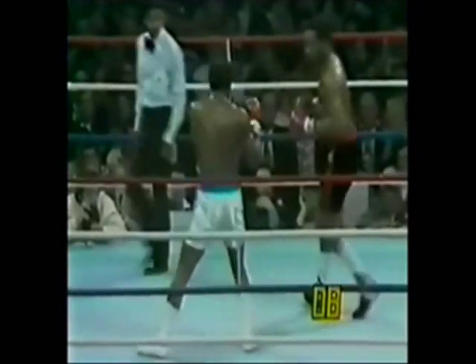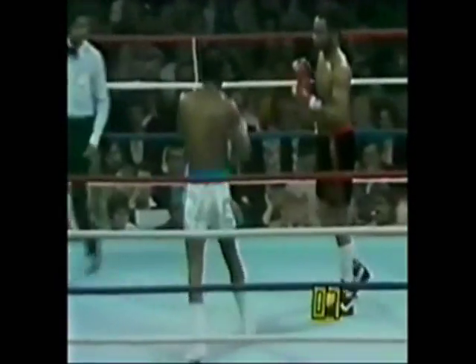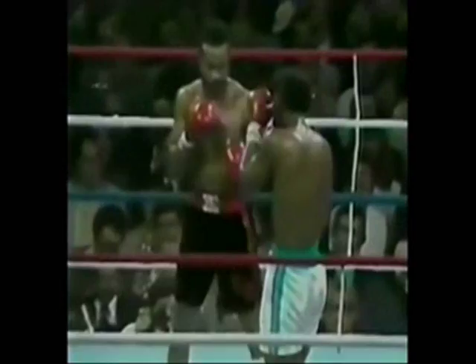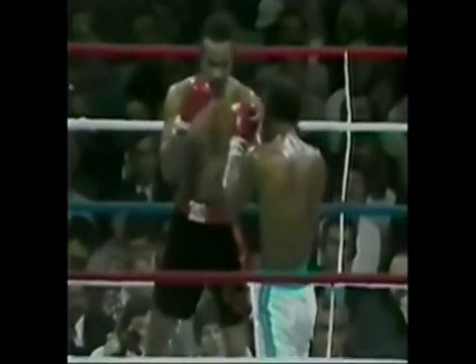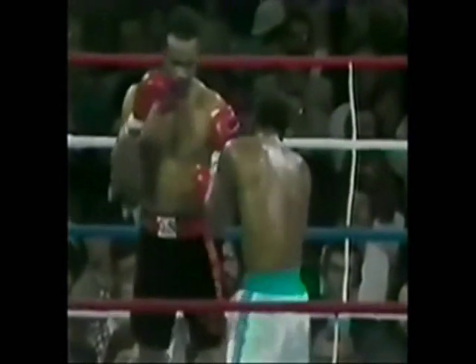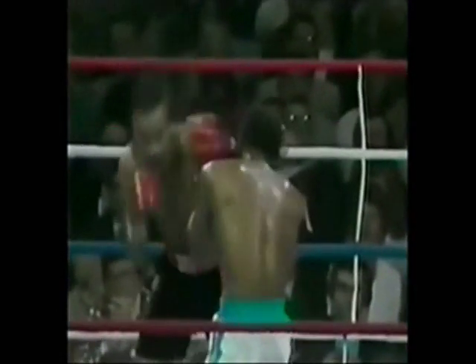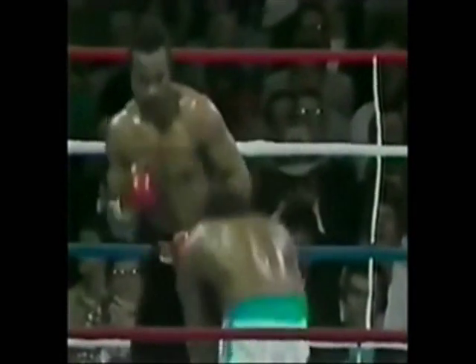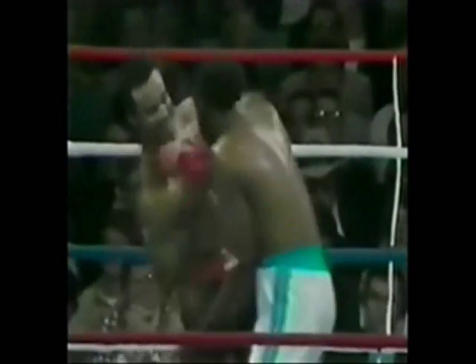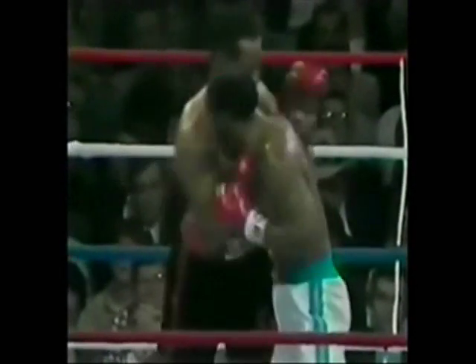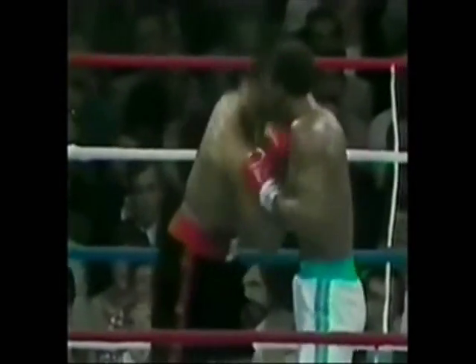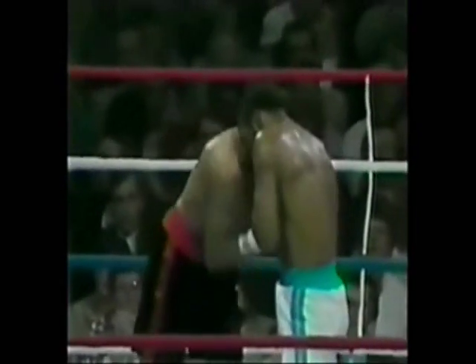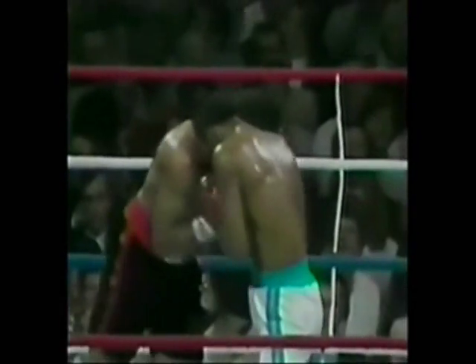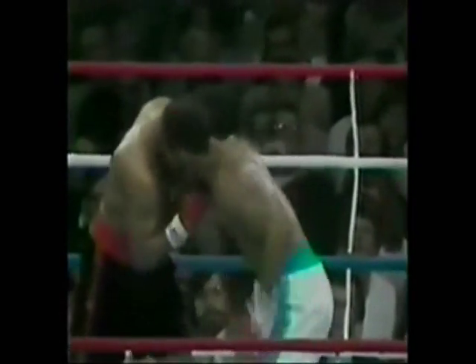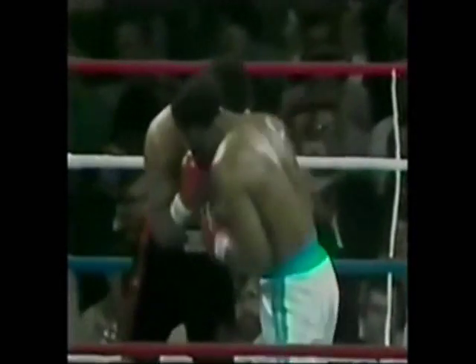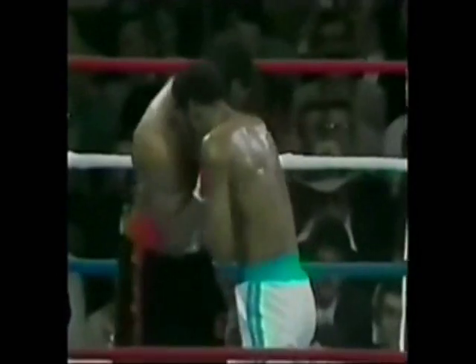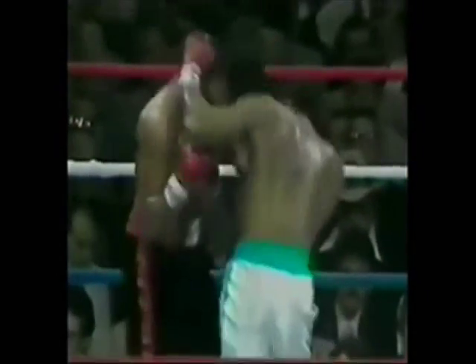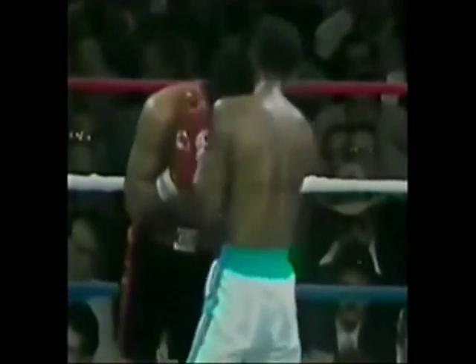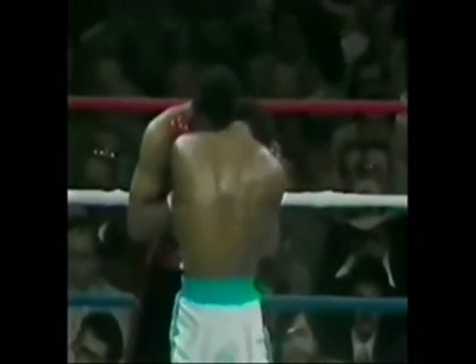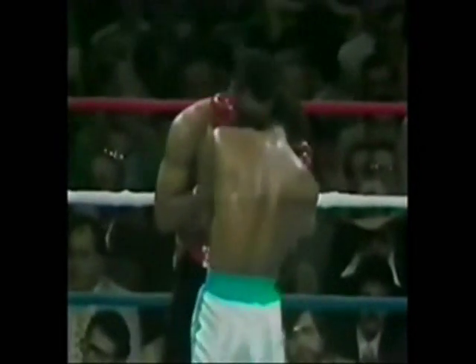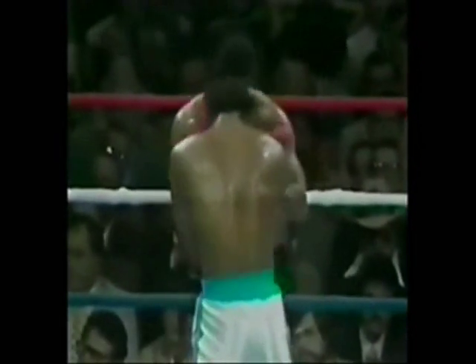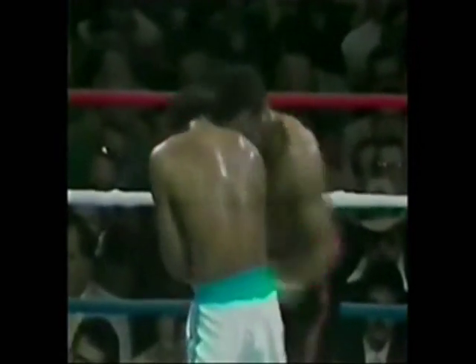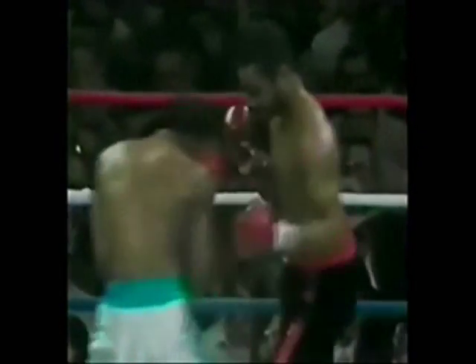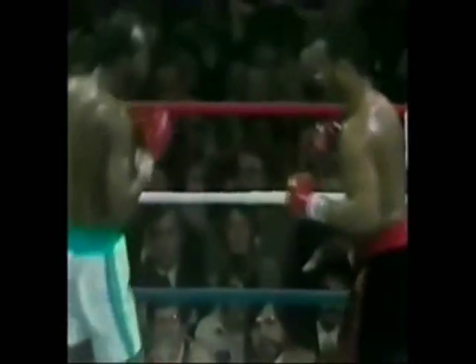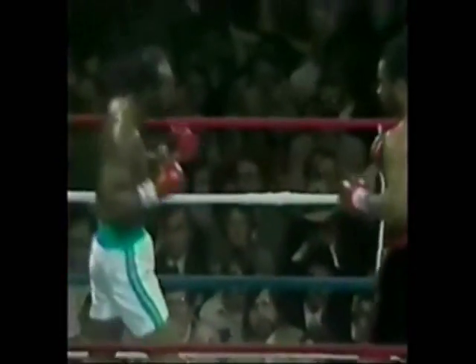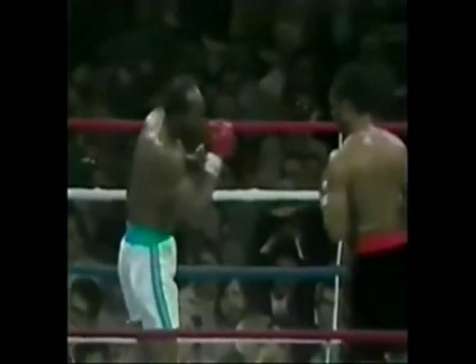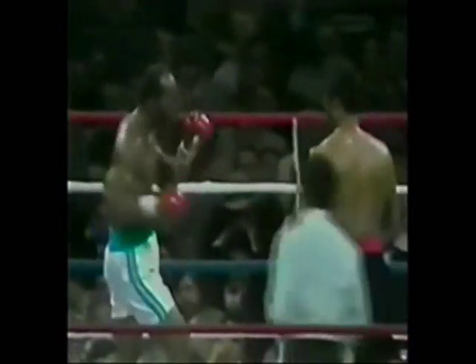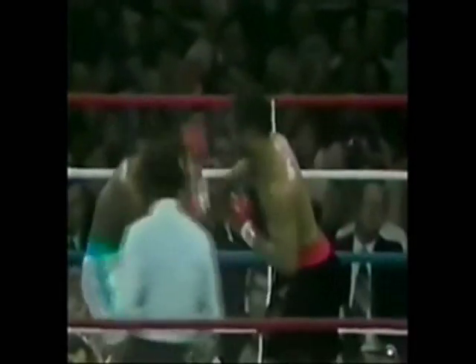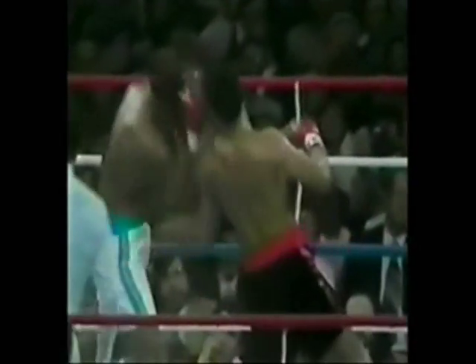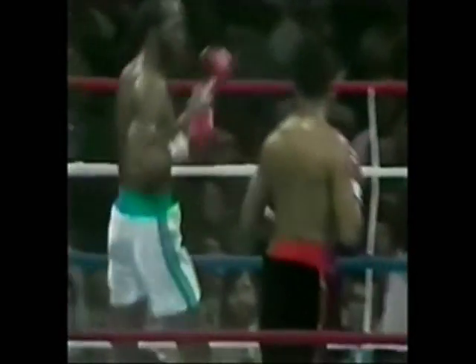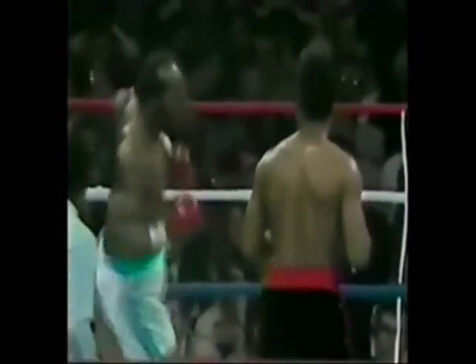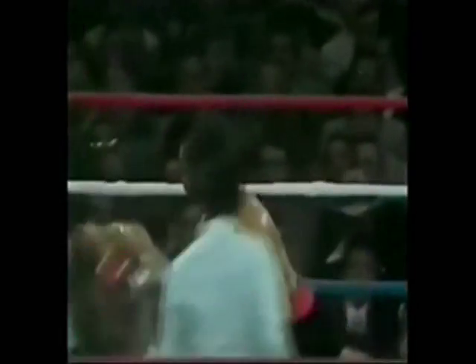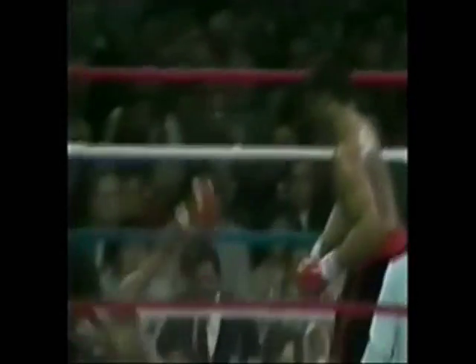It's more comfortable to feint the jab, then throw the right lead half-heartedly and throw the left hook. The whole game plan is to land that left hook to the body.